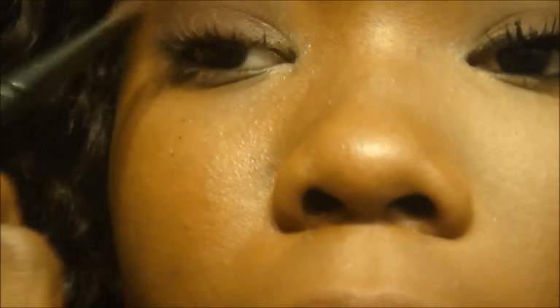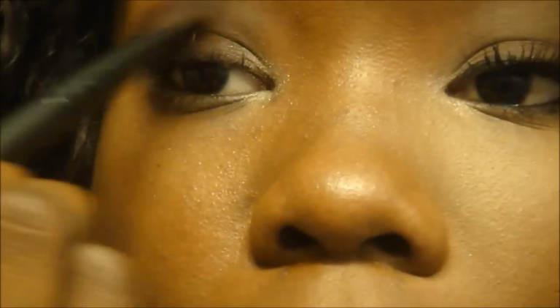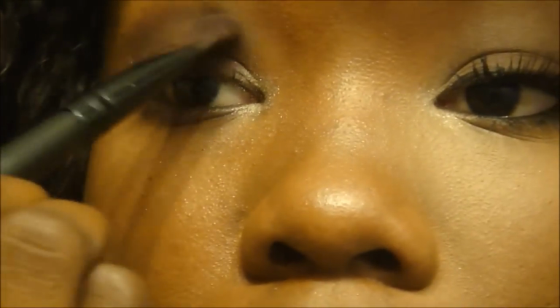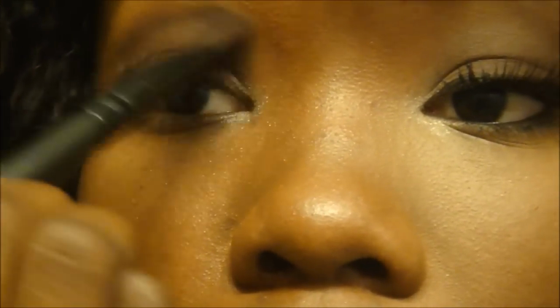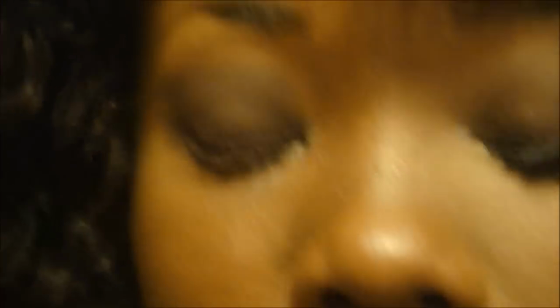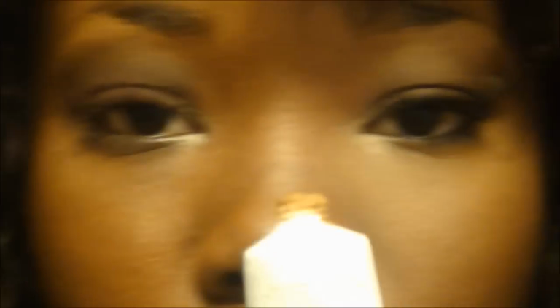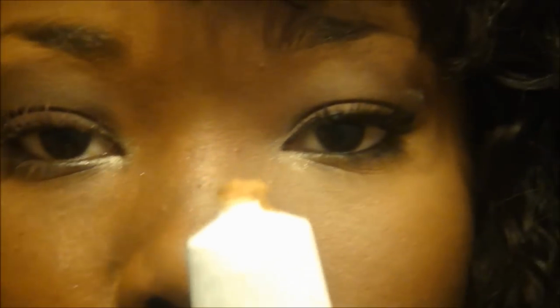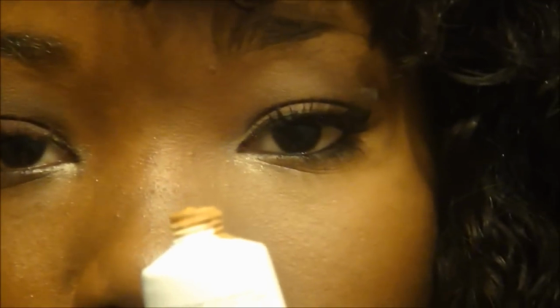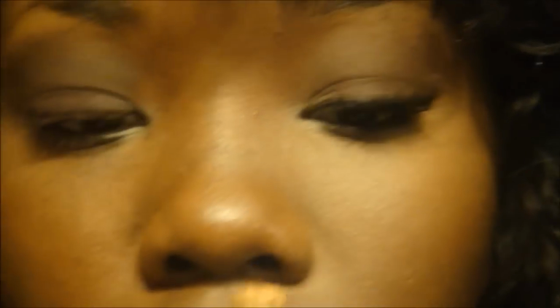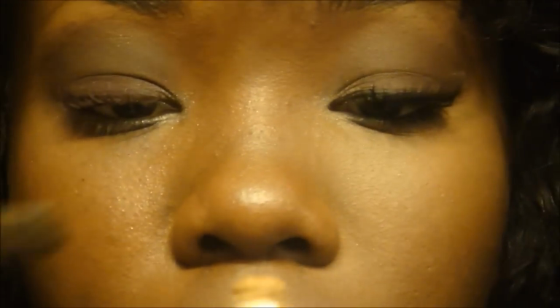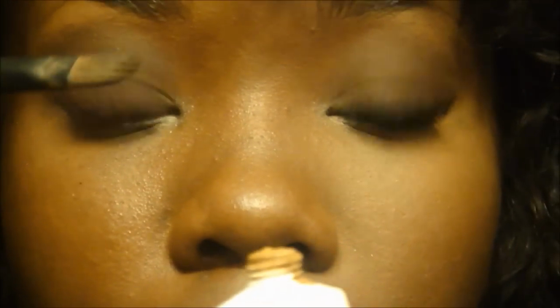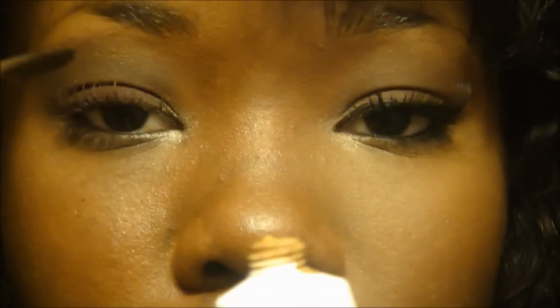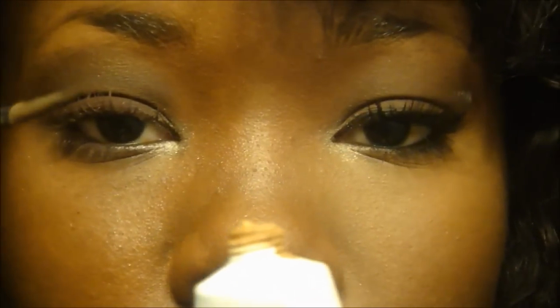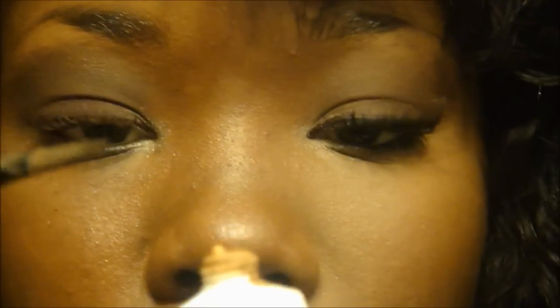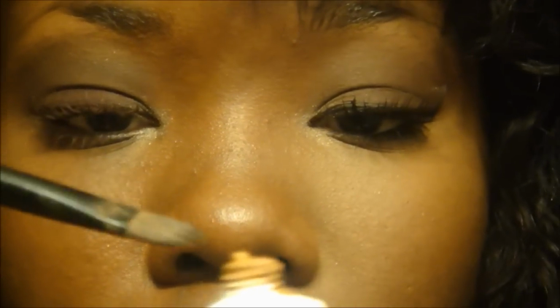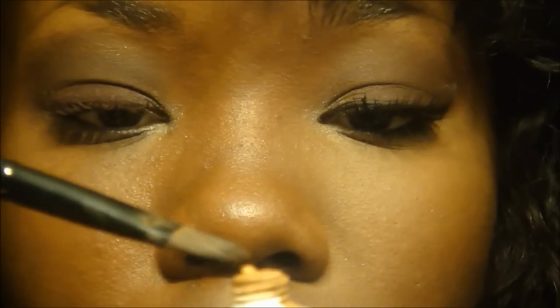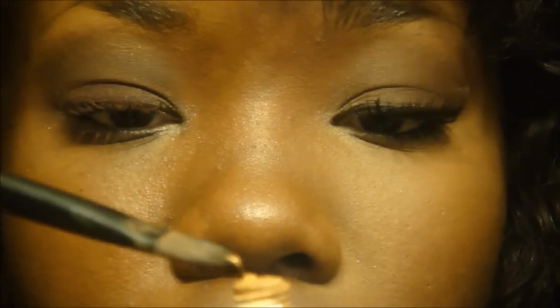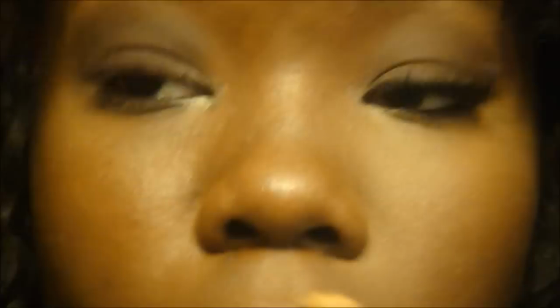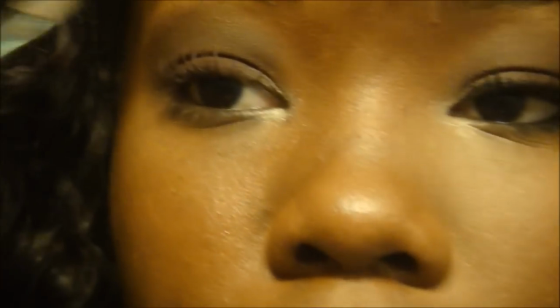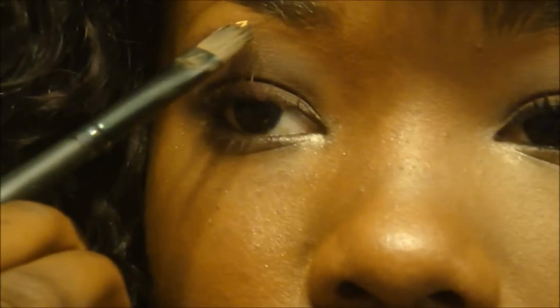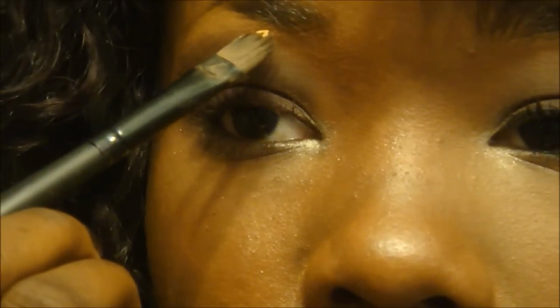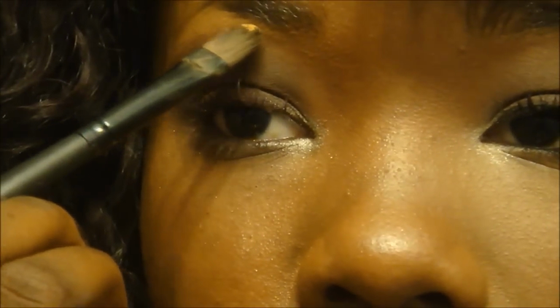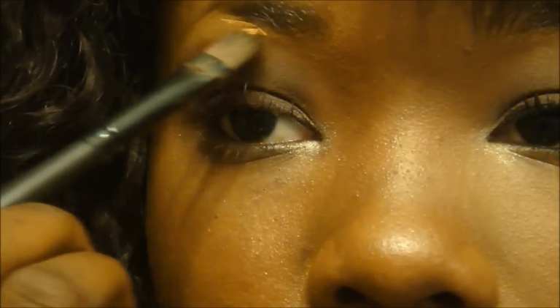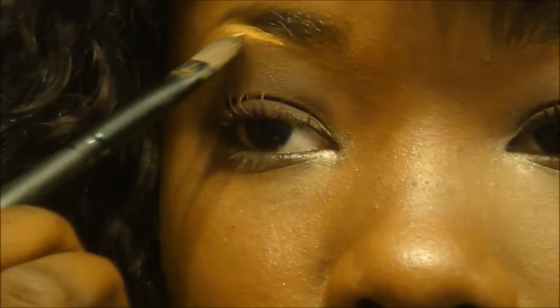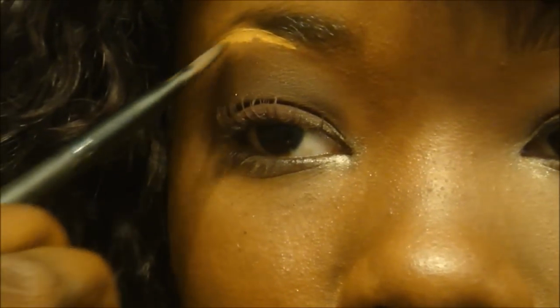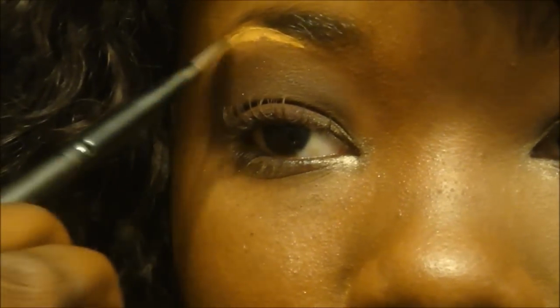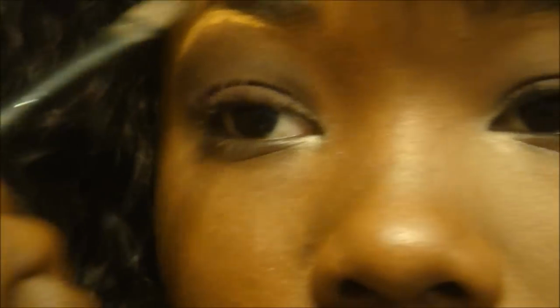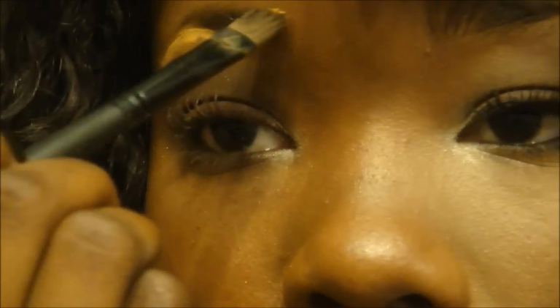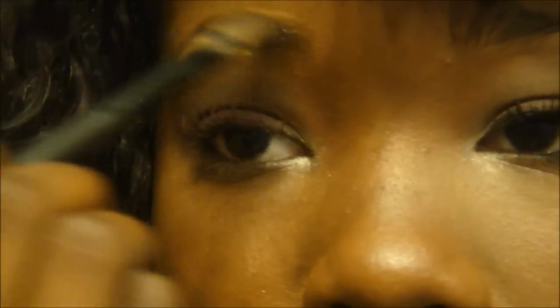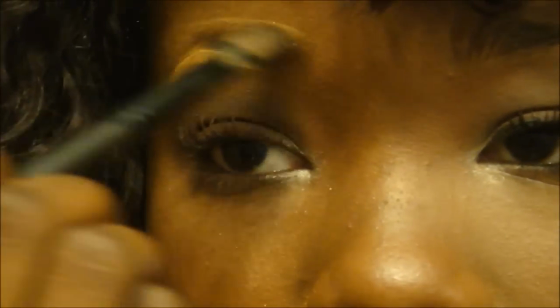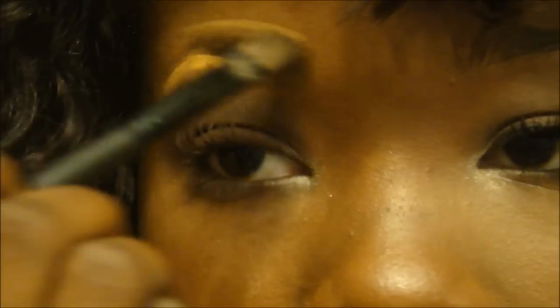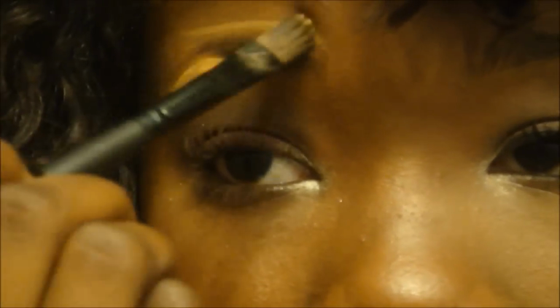Next, I'm going to be applying a foundation under my brow to kind of shape up my brows and to clean it up. And this is Bronze 500 by Mary Kay. And that's the foundation.